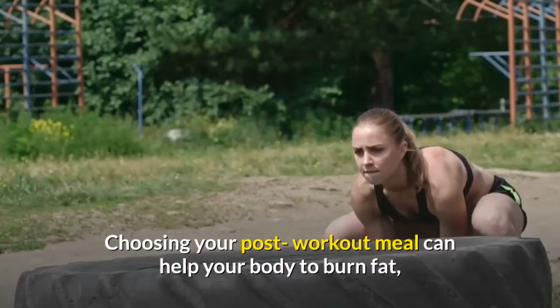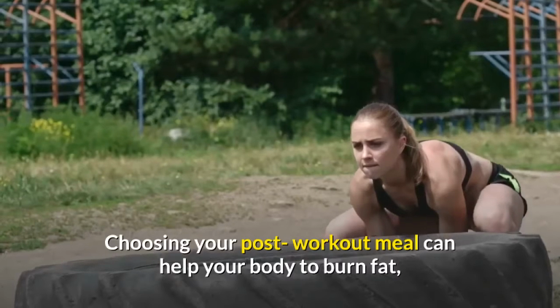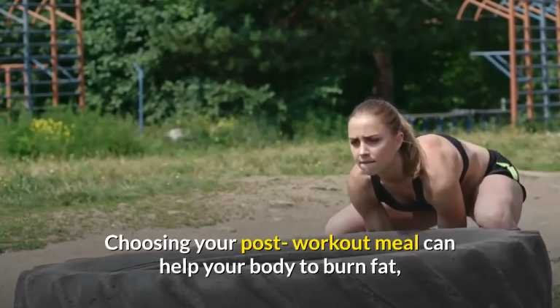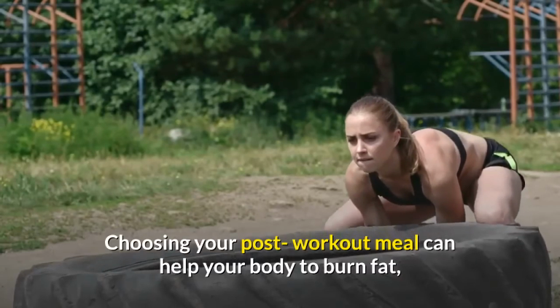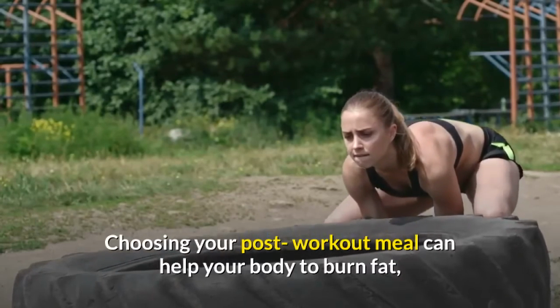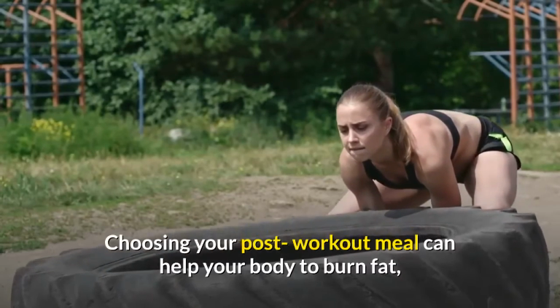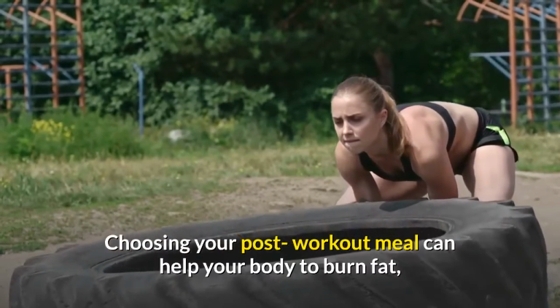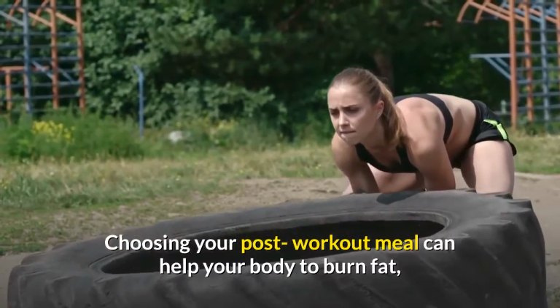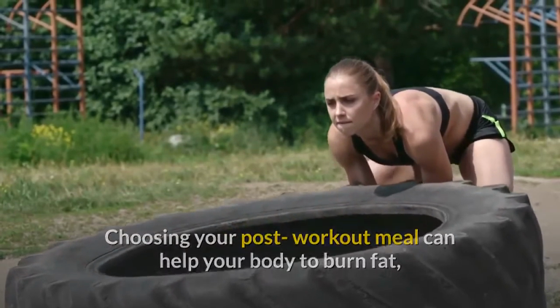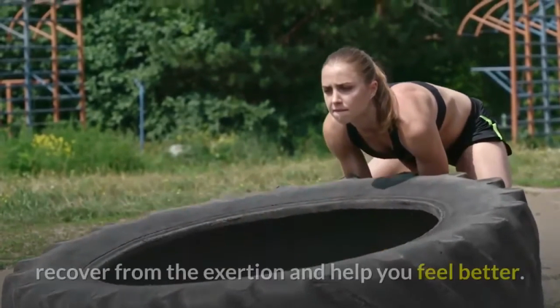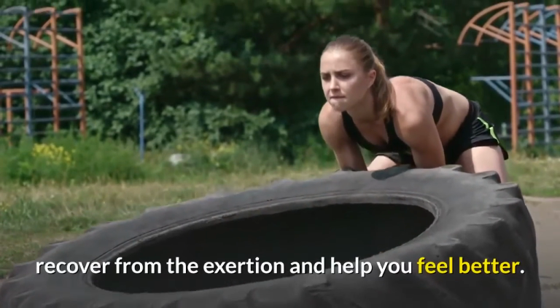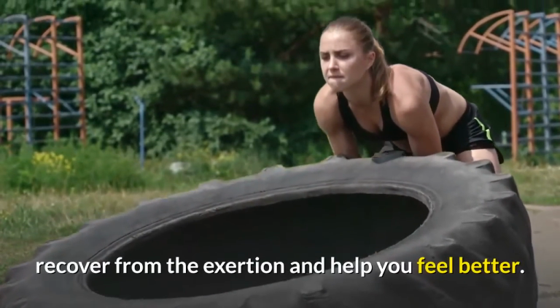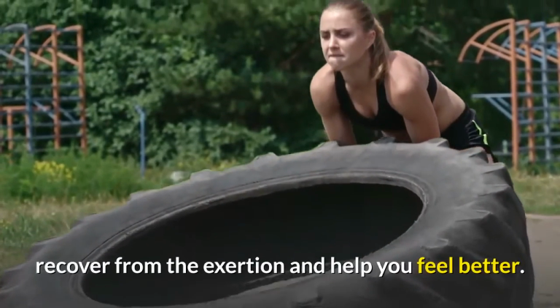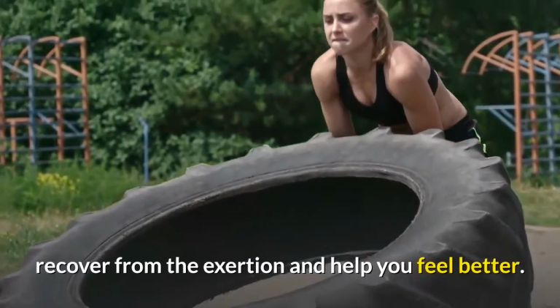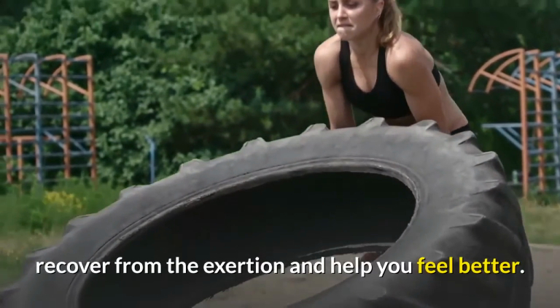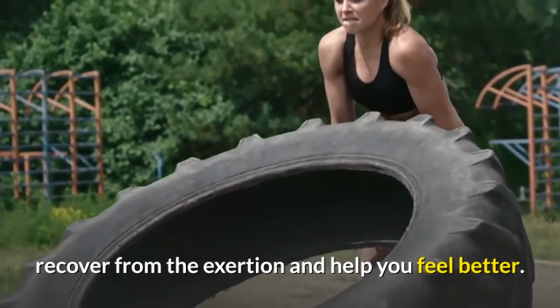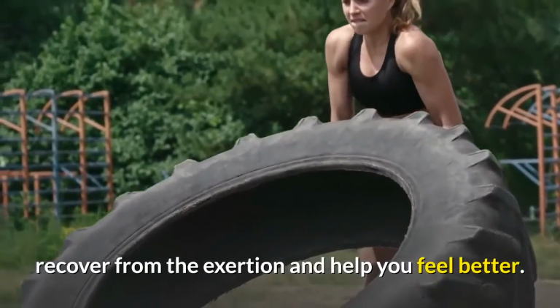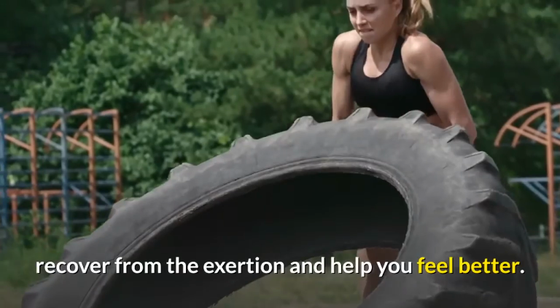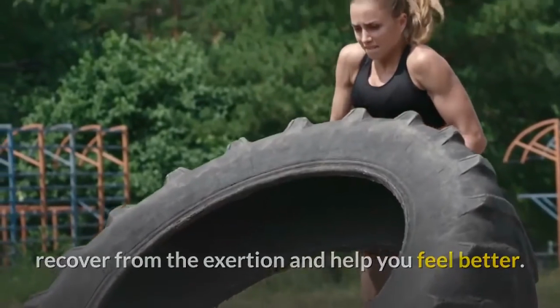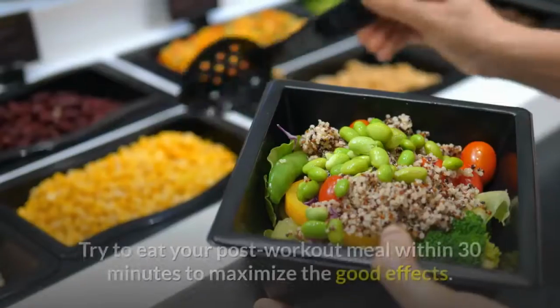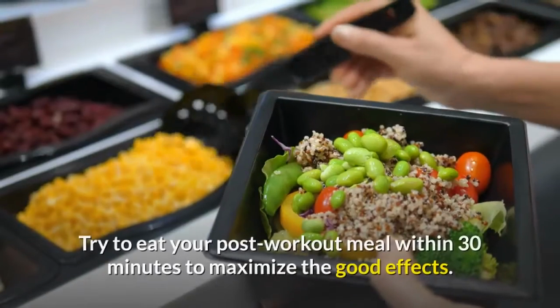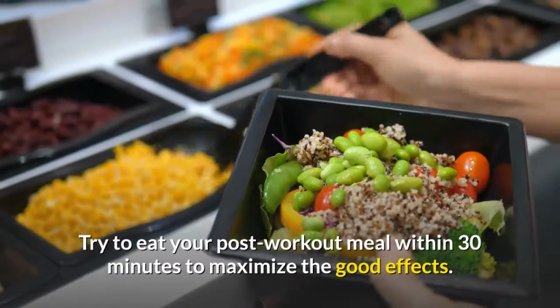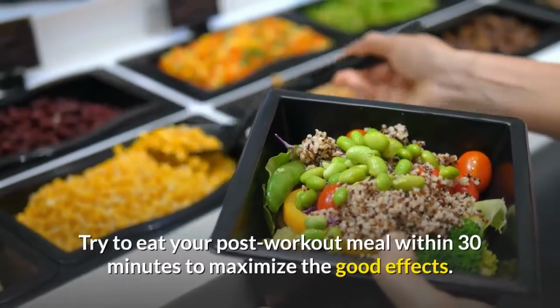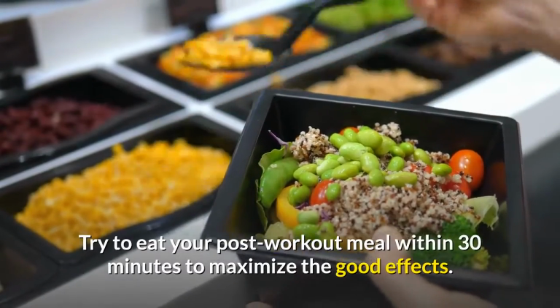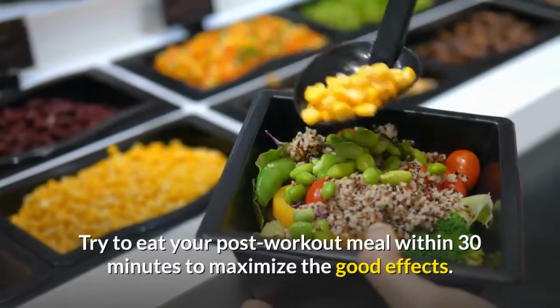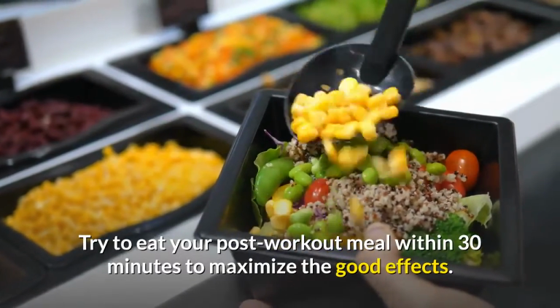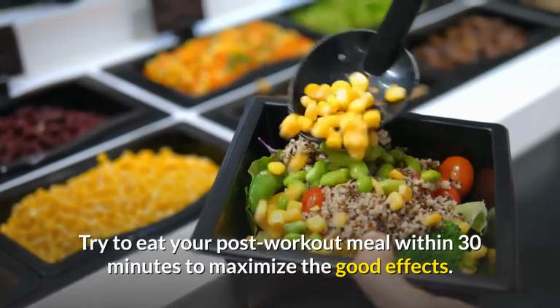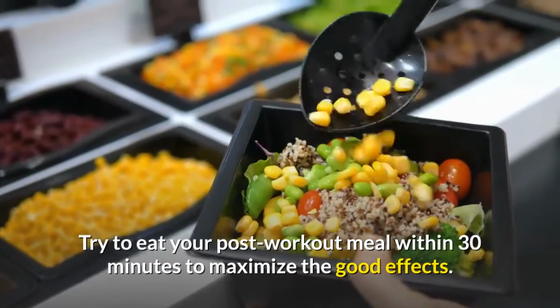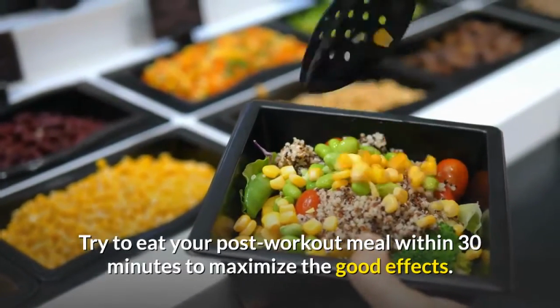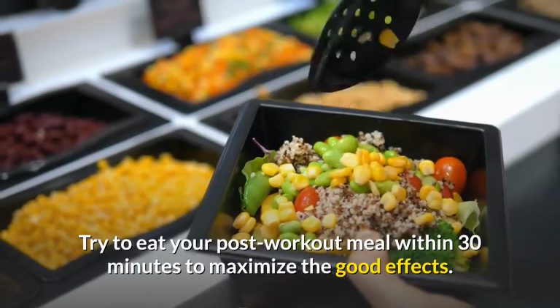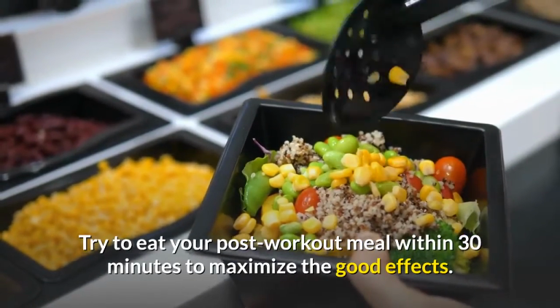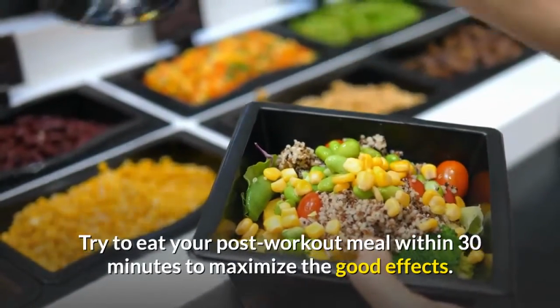Choosing your post-workout meal can help your body to burn fat, recover from the exertion, and help you feel better. Try to eat your post-workout meal within 30 minutes to maximize the good effects.